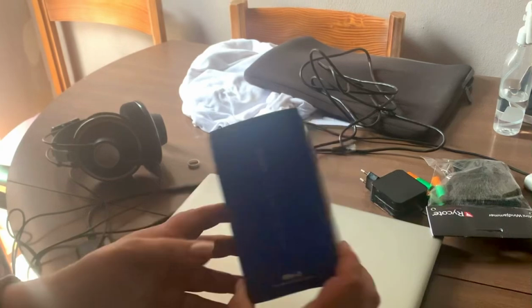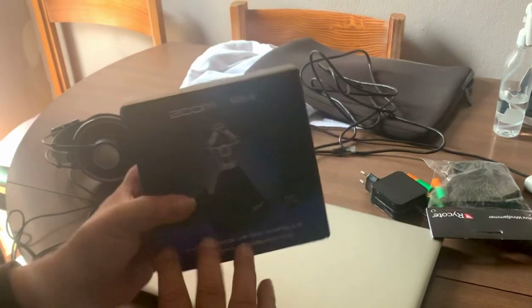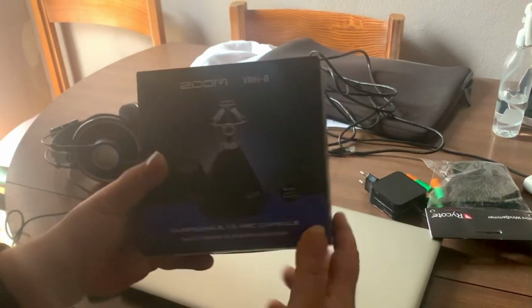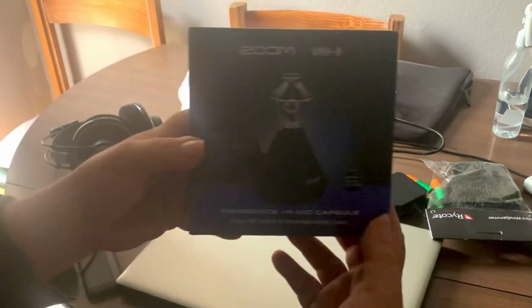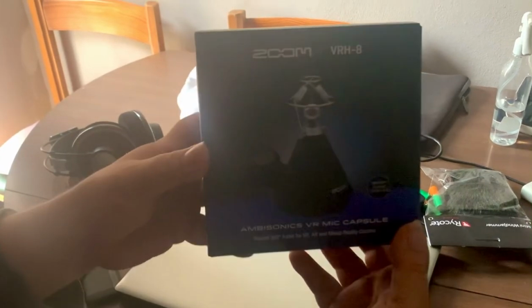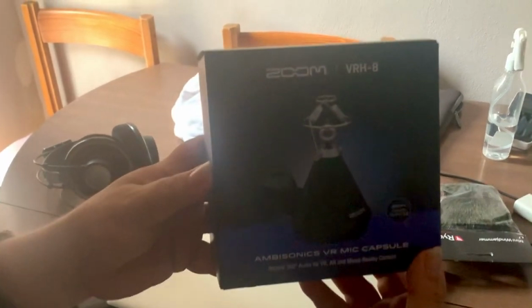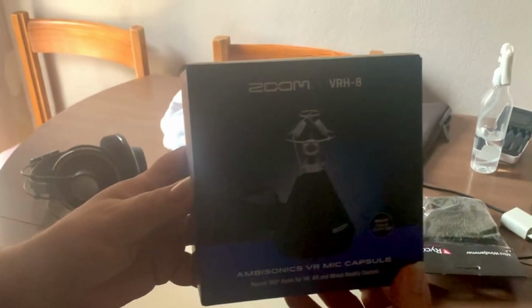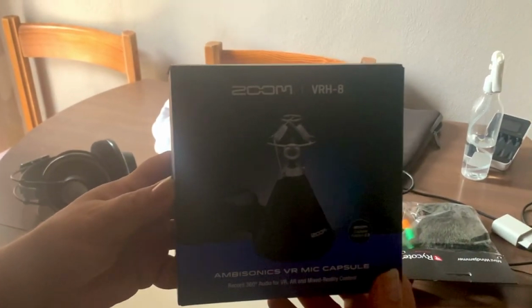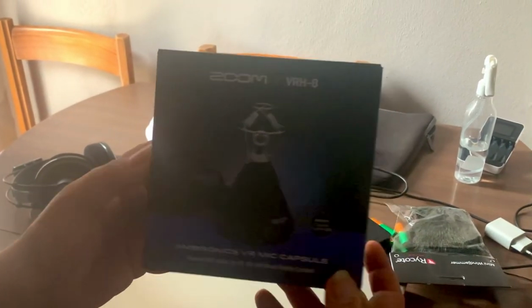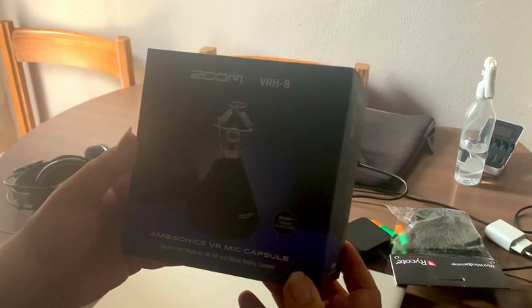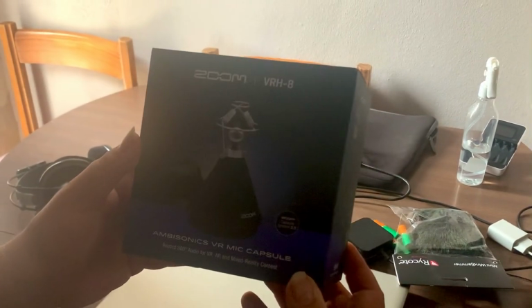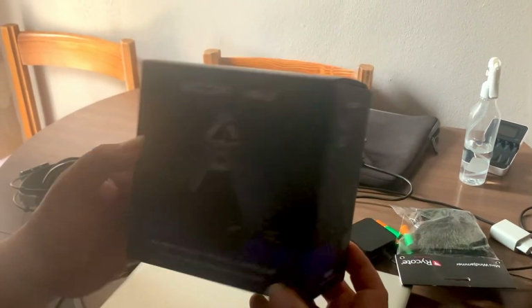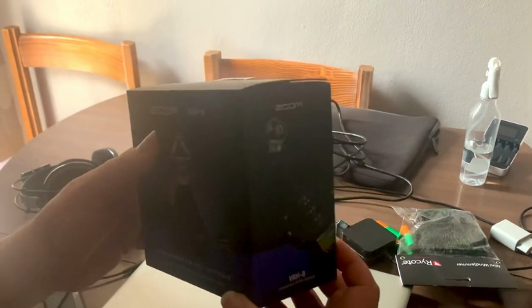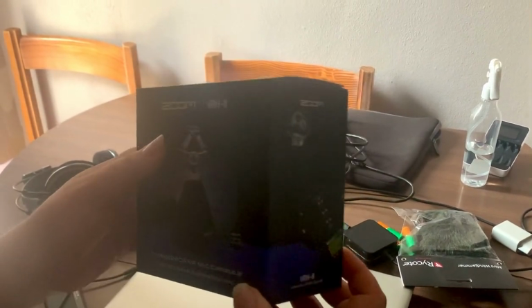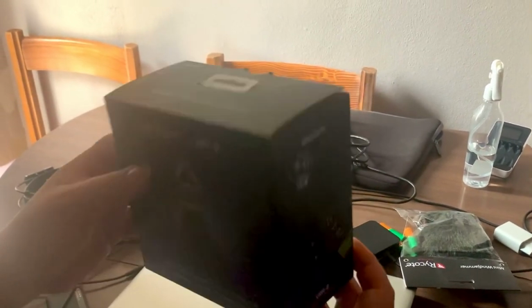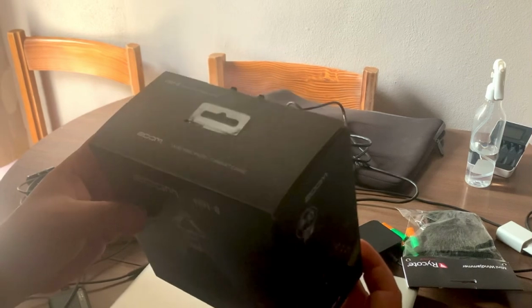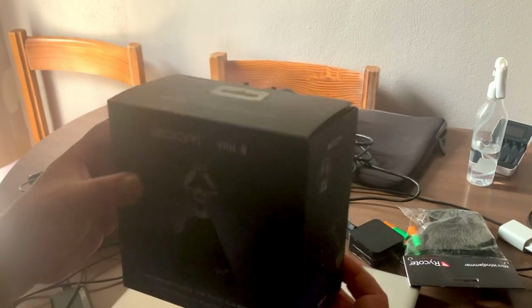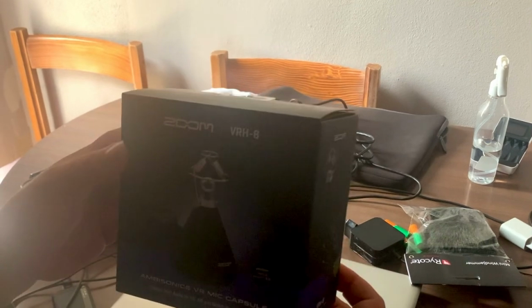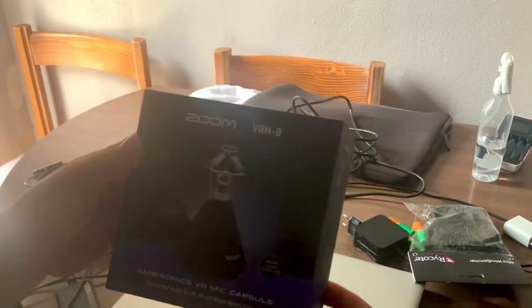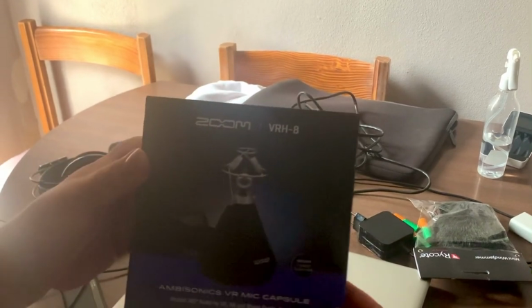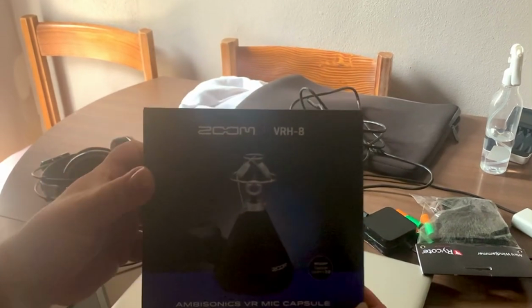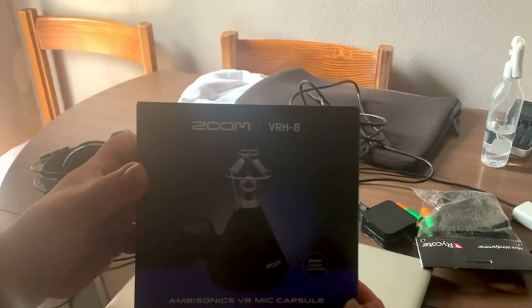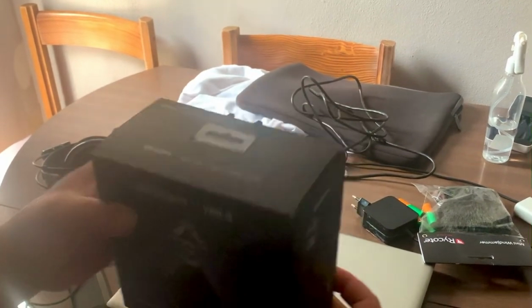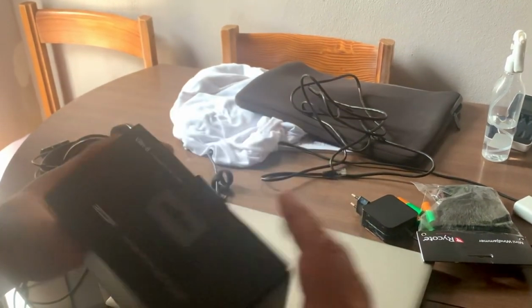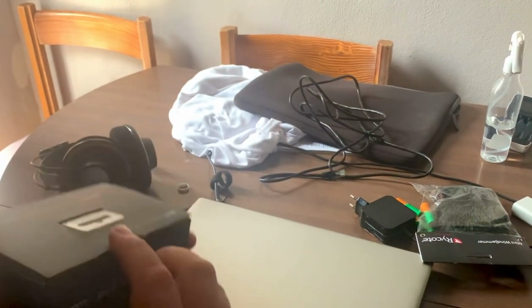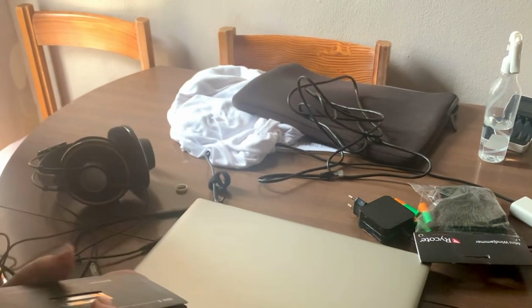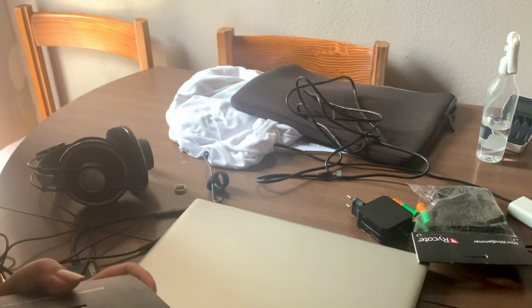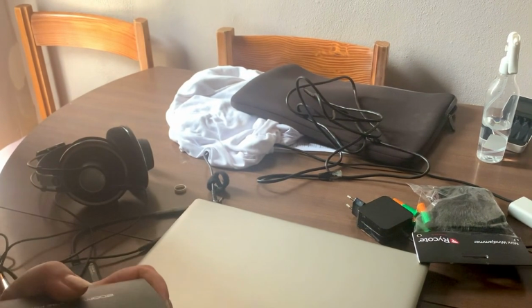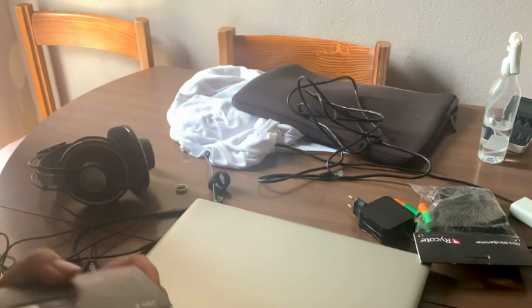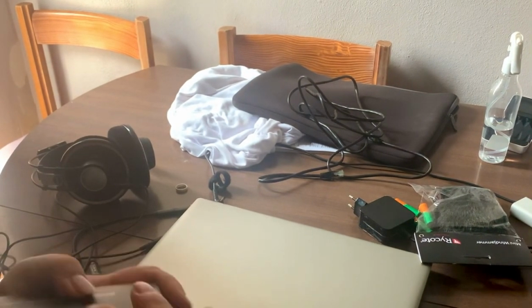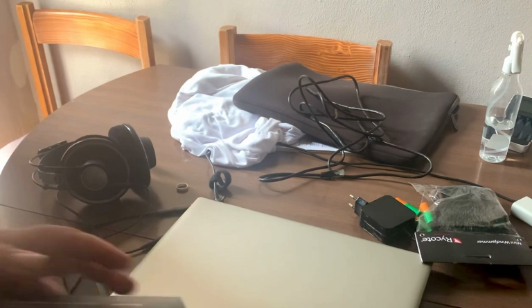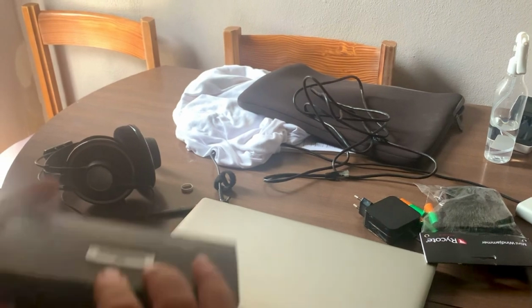Look what I've just received. I'm going to do a very, very quick unboxing. Very quick indeed. Let's see what we've got in here.